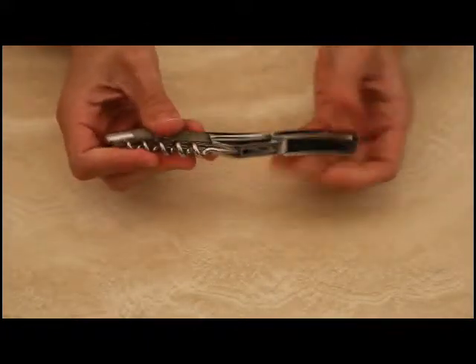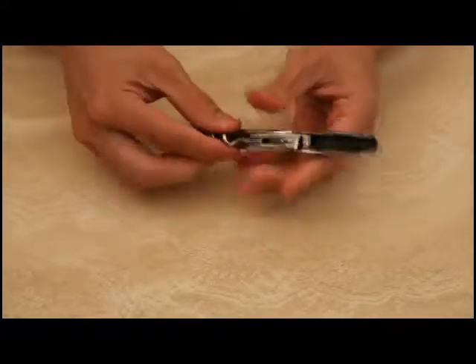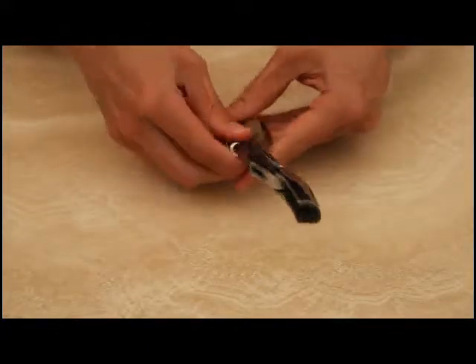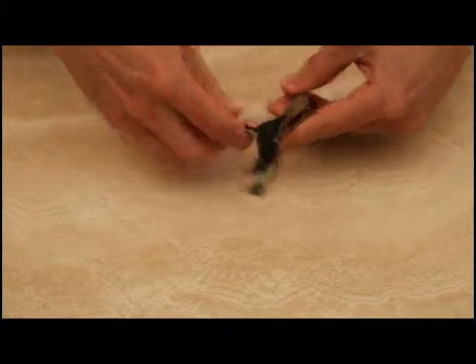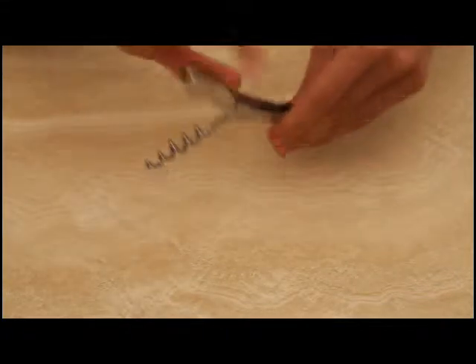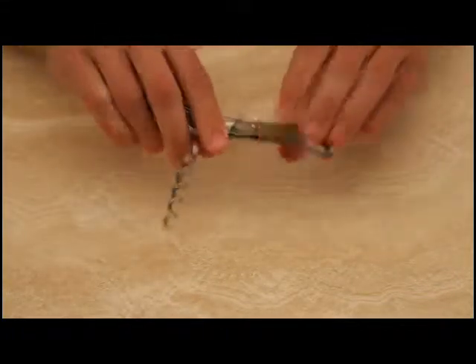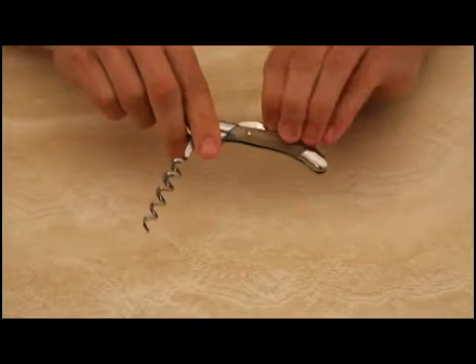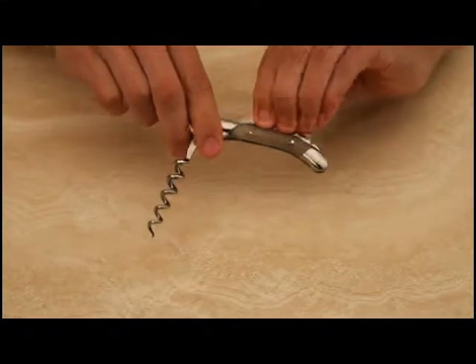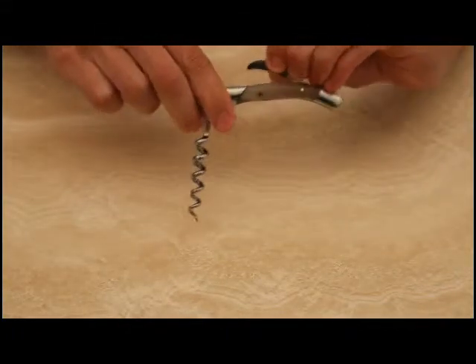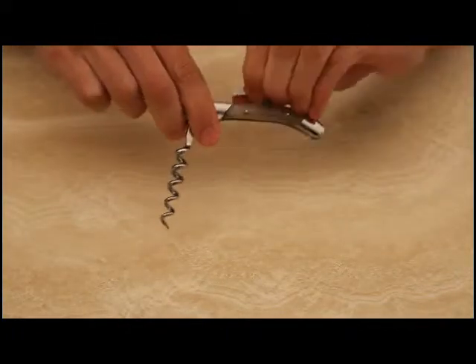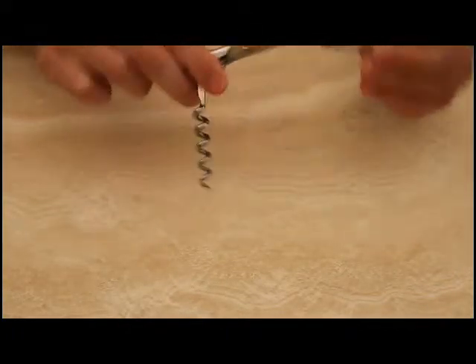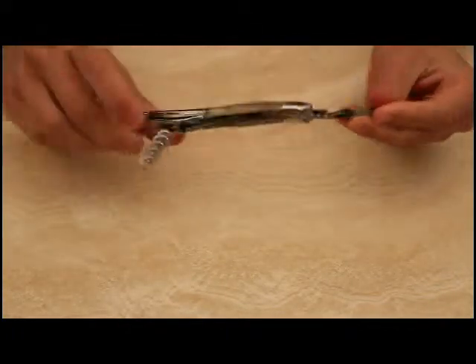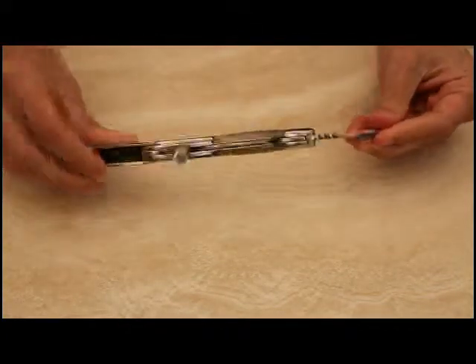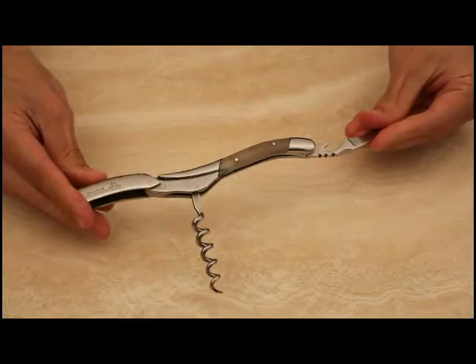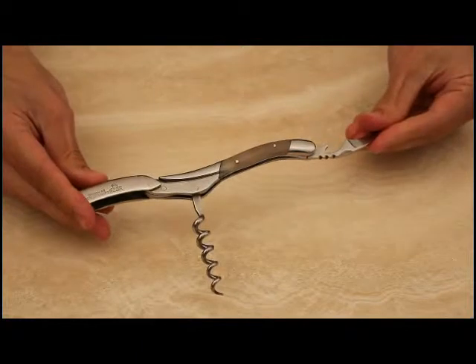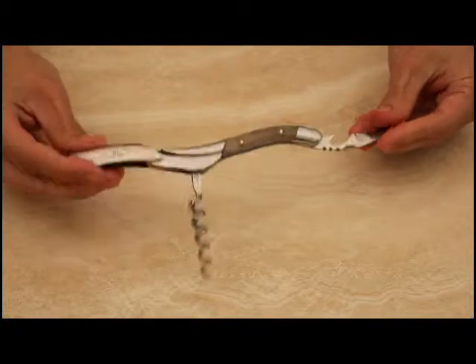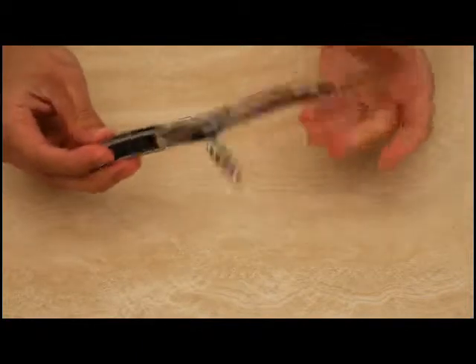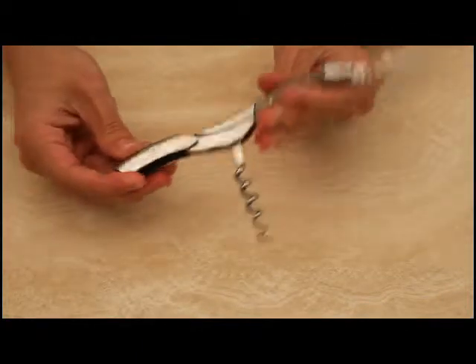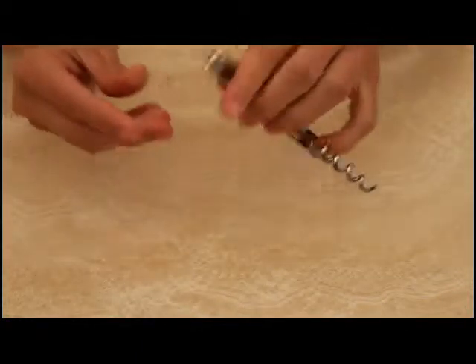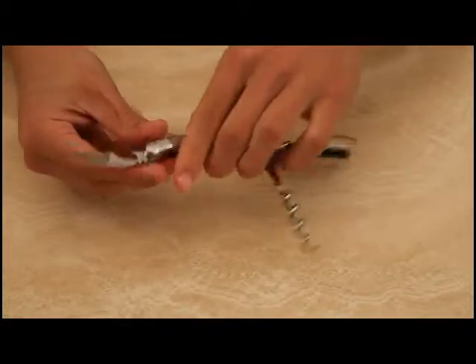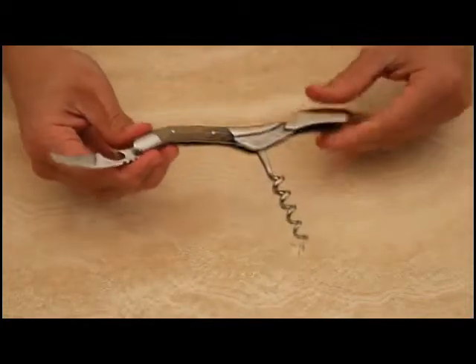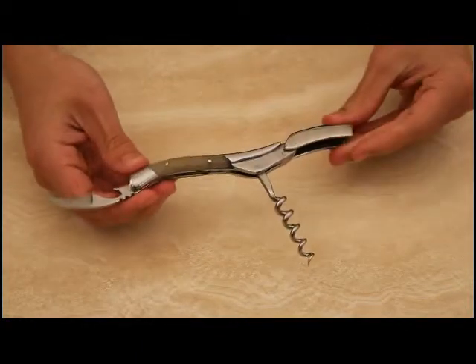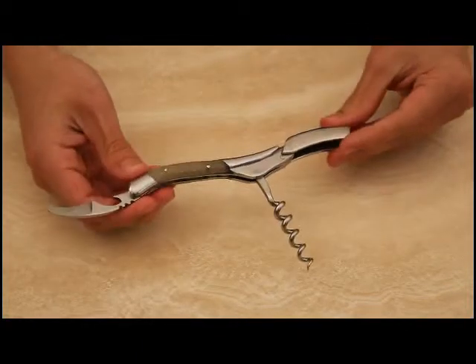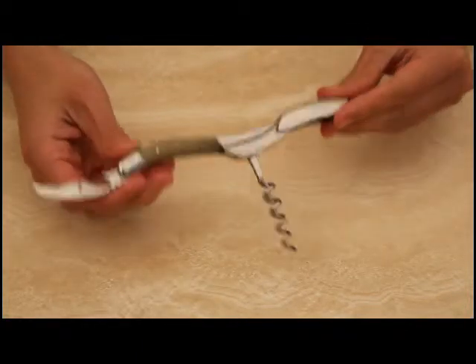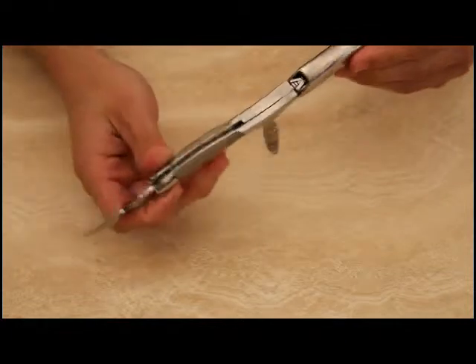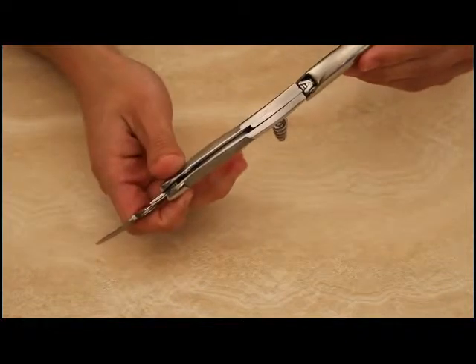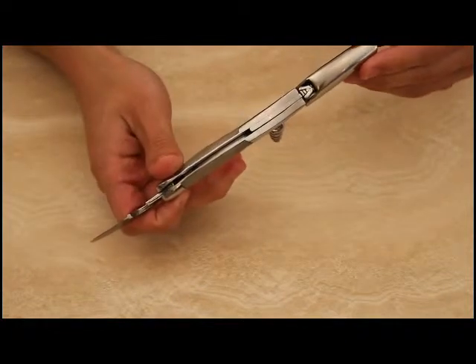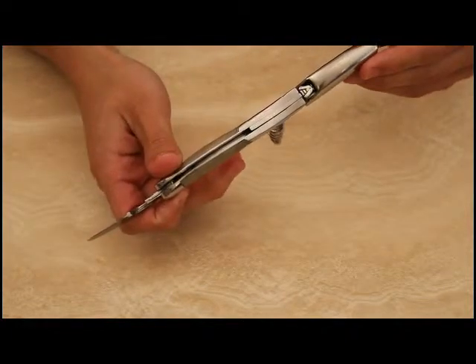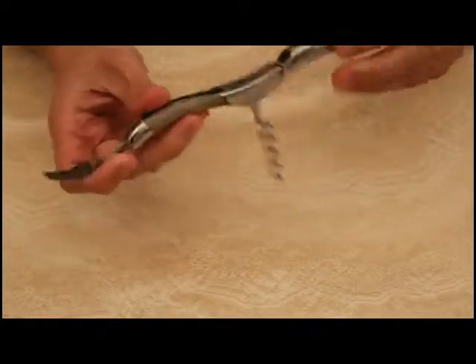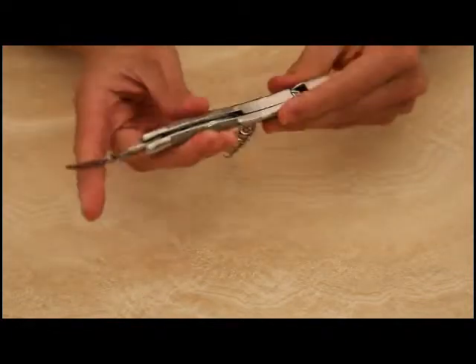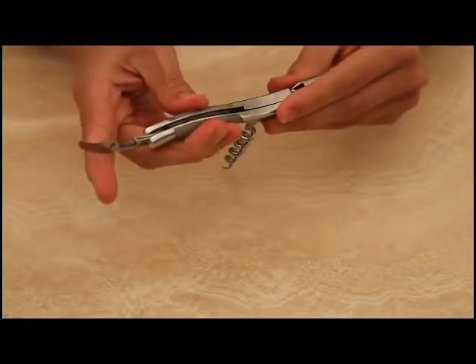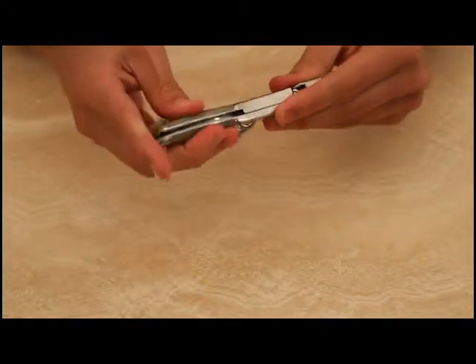It's crafted entirely by hand by one individual in the French region of Laguio. It has a five-turn spiral stainless steel worm and a built-in foil cutter. Every Laguio Inabrak corkscrew features the famous Bee logo.